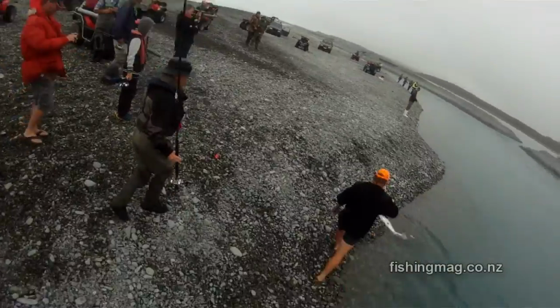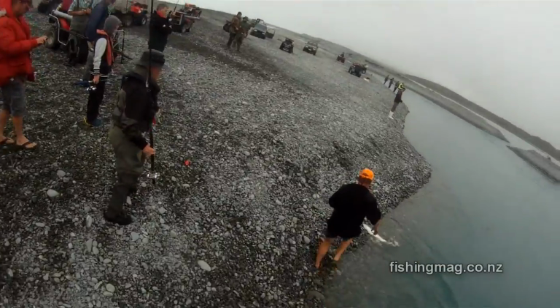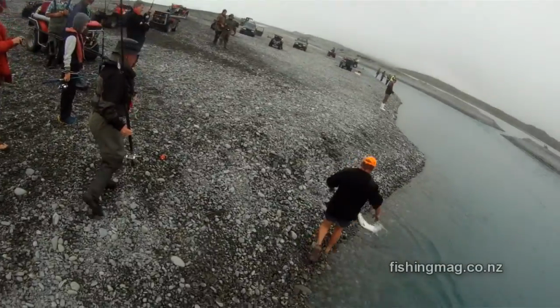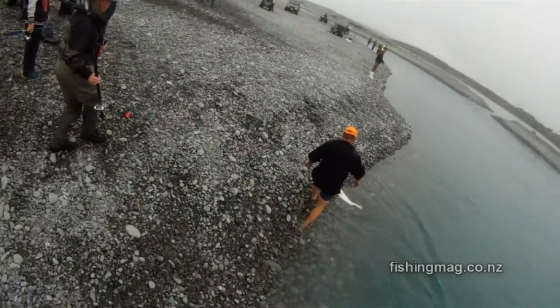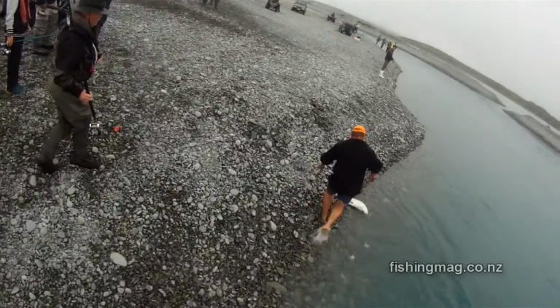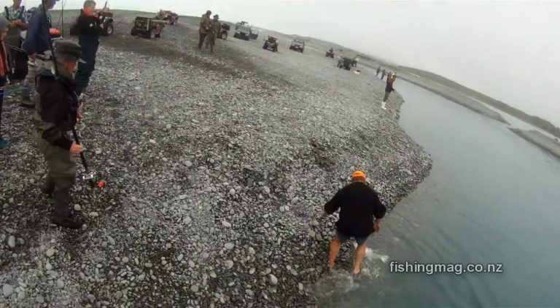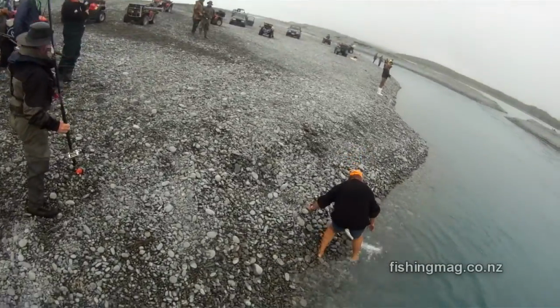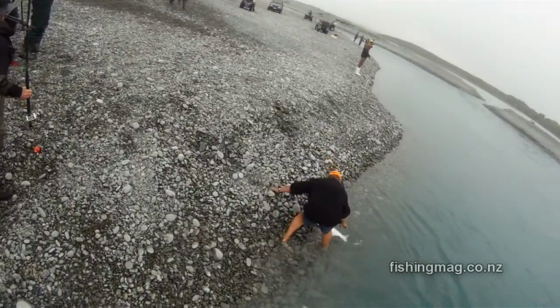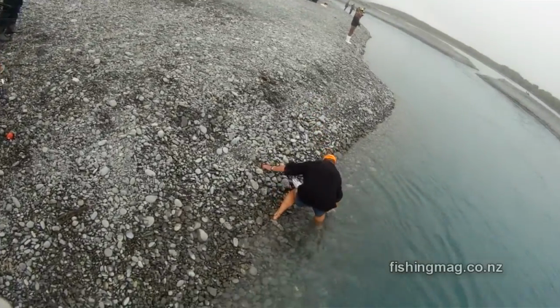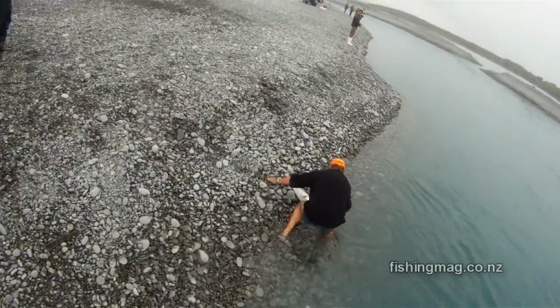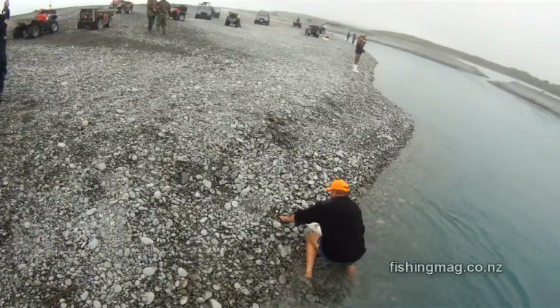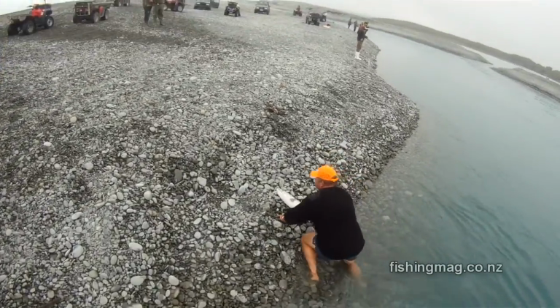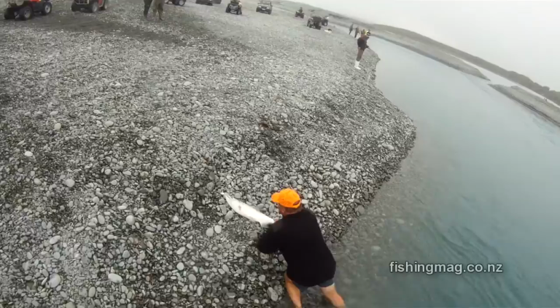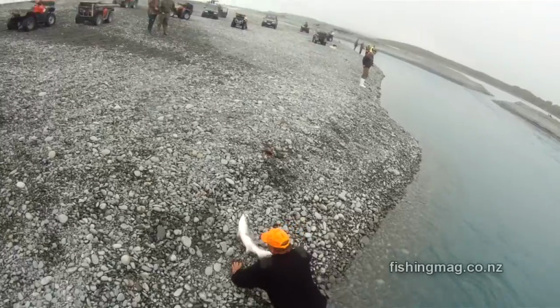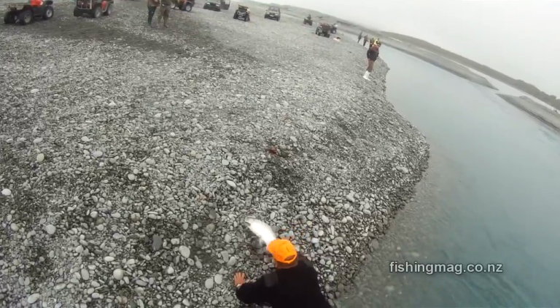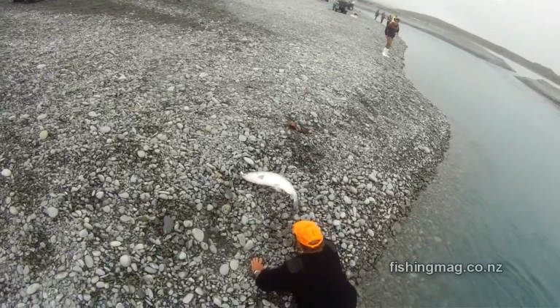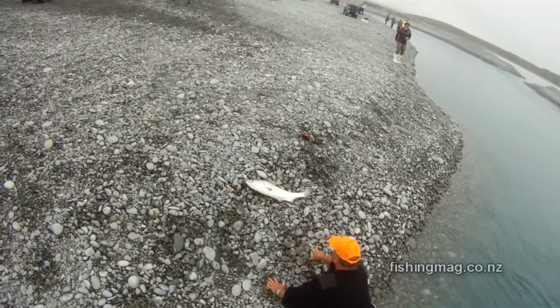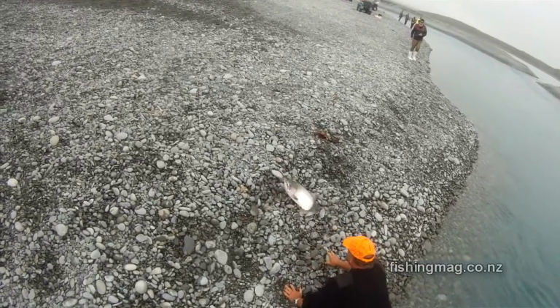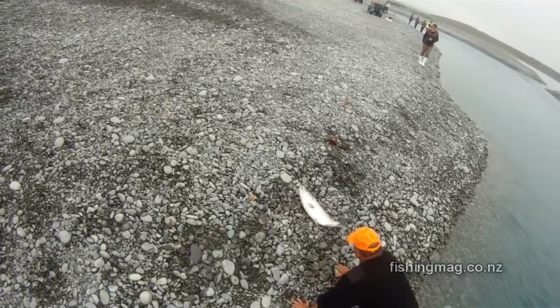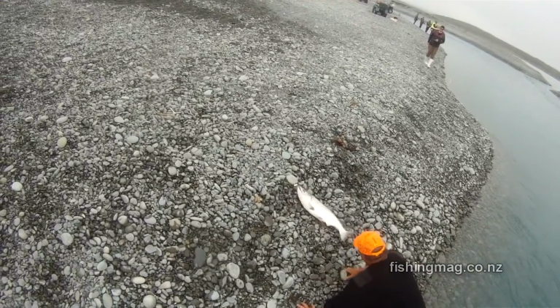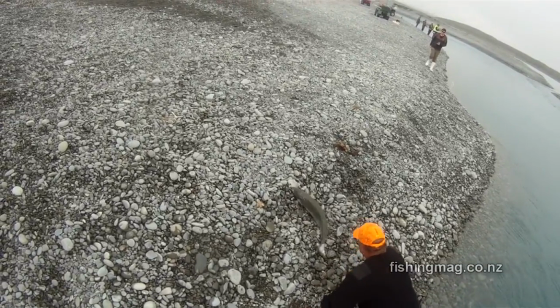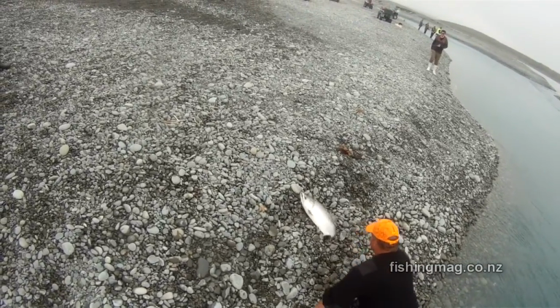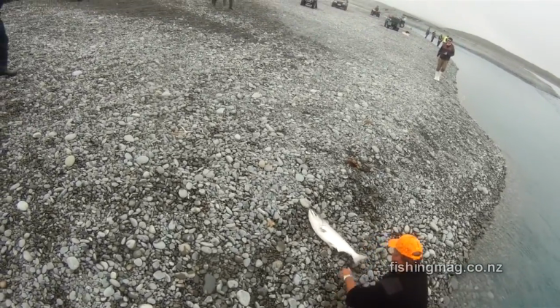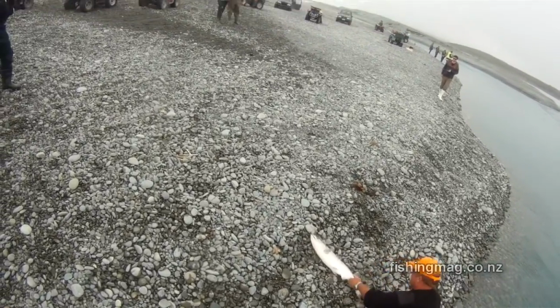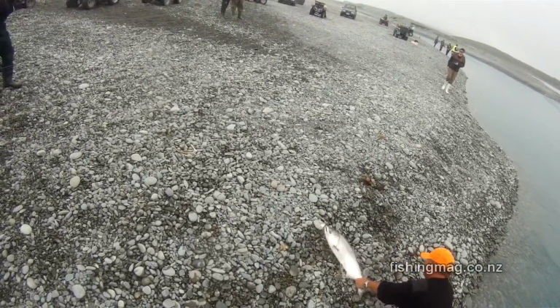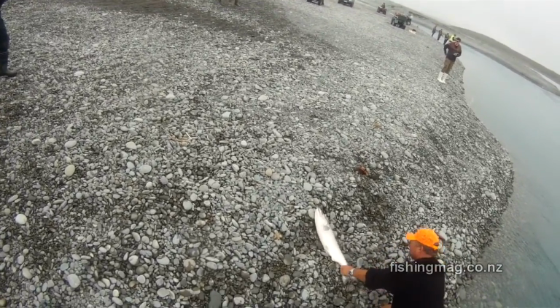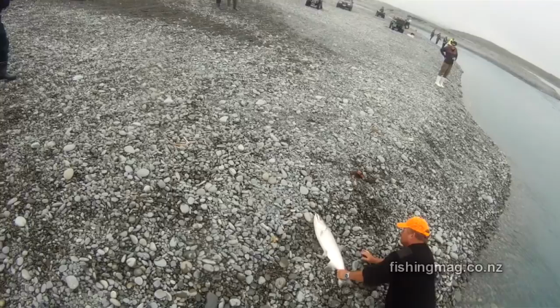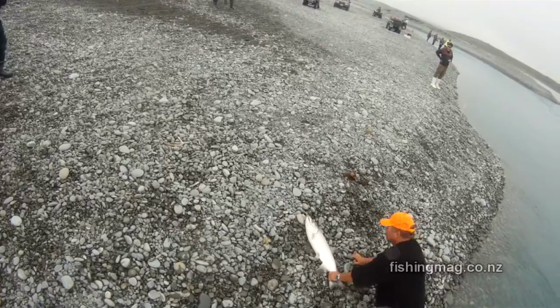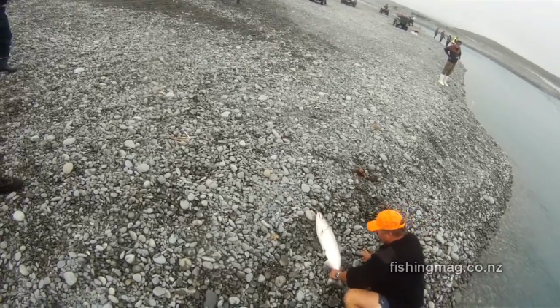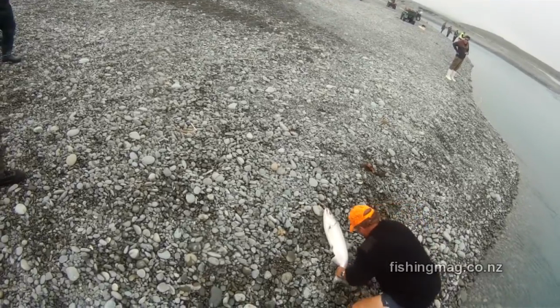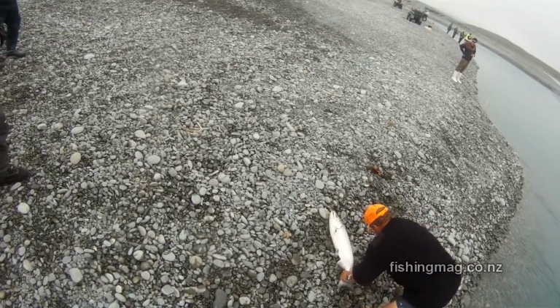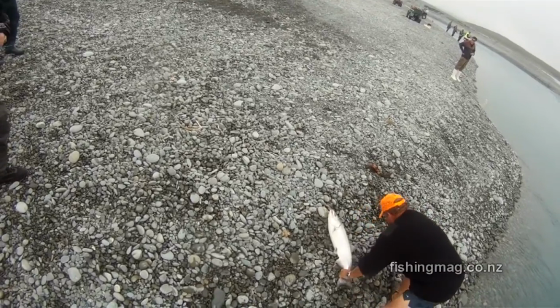This salmon's been taken in the Rakaia gut. You can see that river's pretty clear there. I think these were all filmed on the same day.